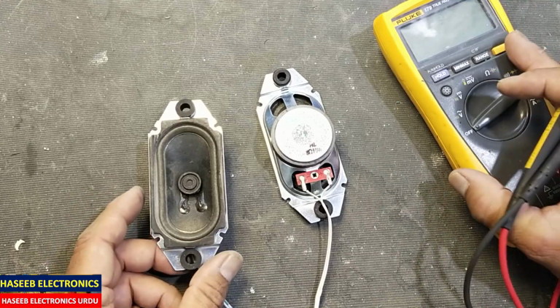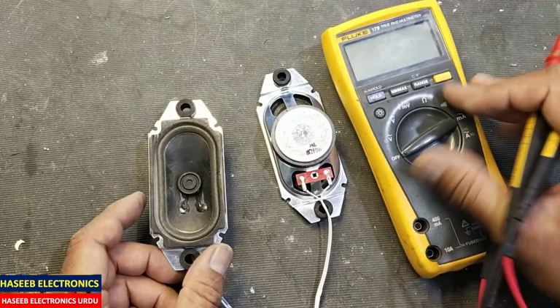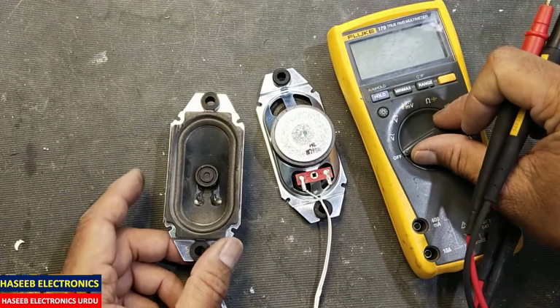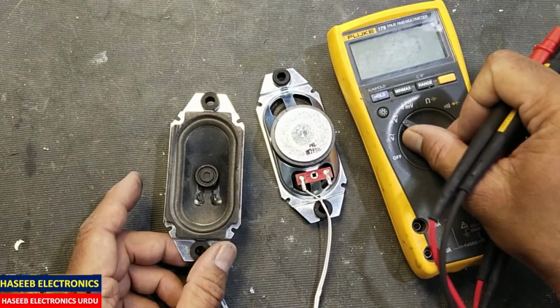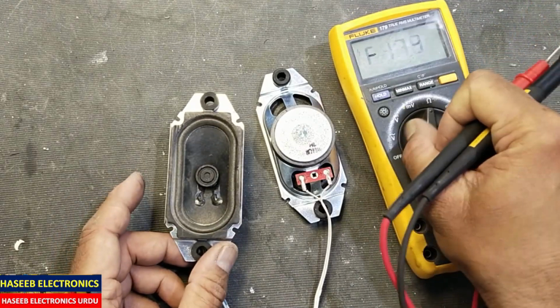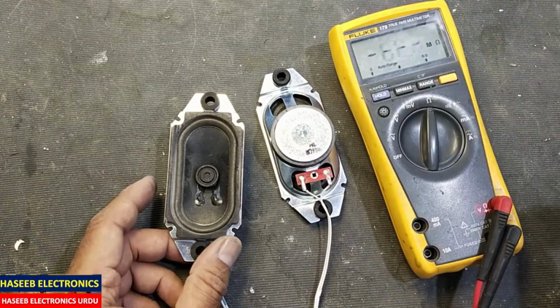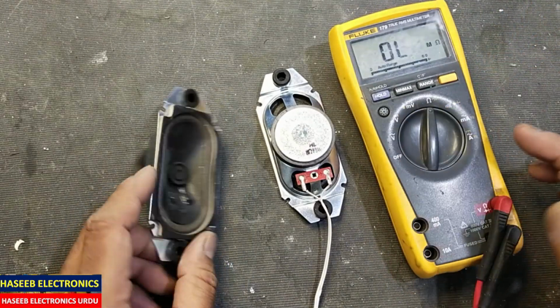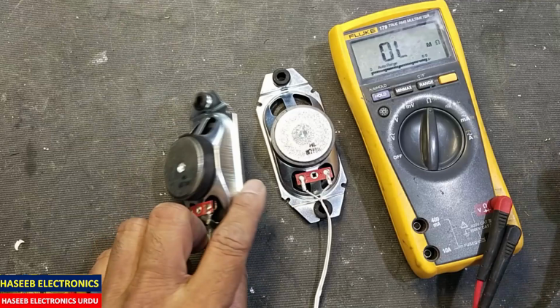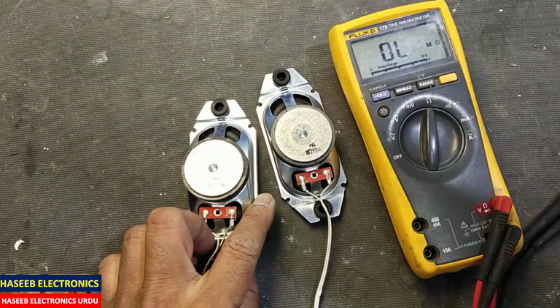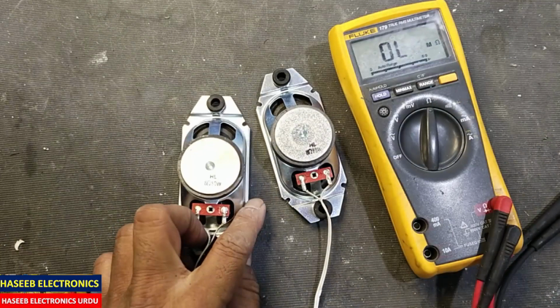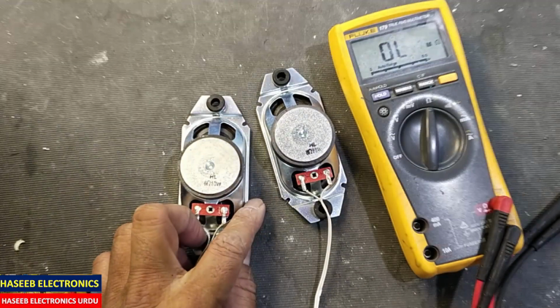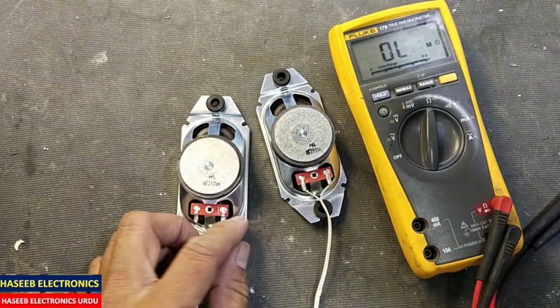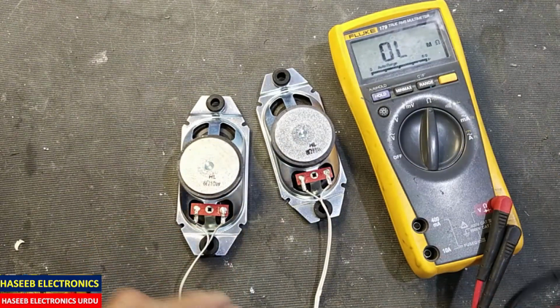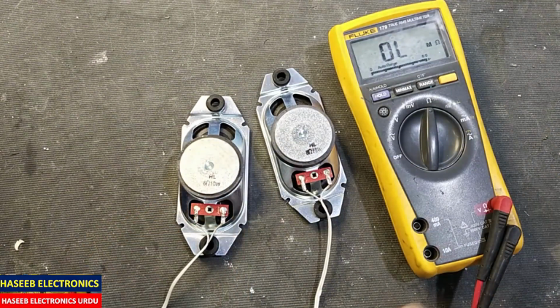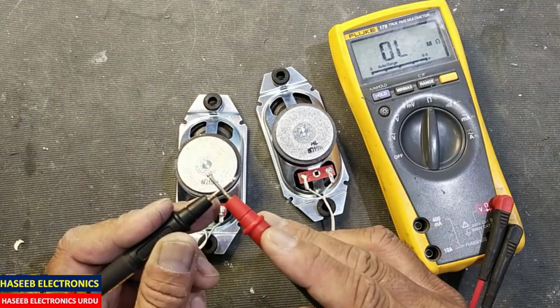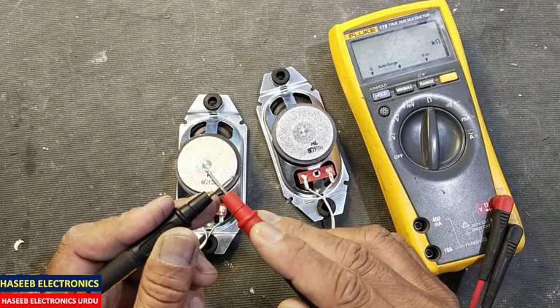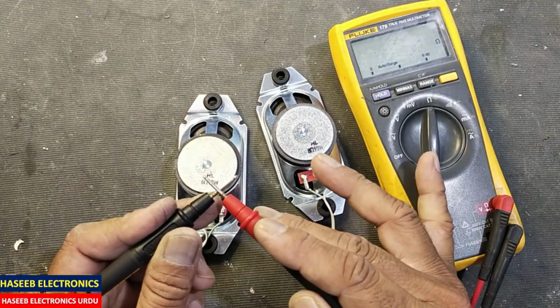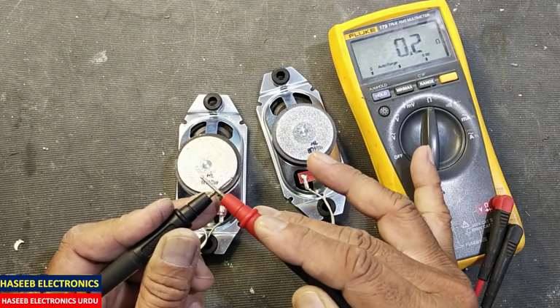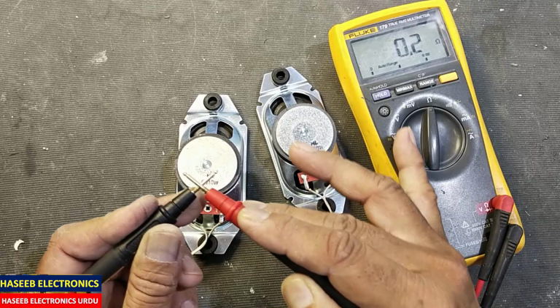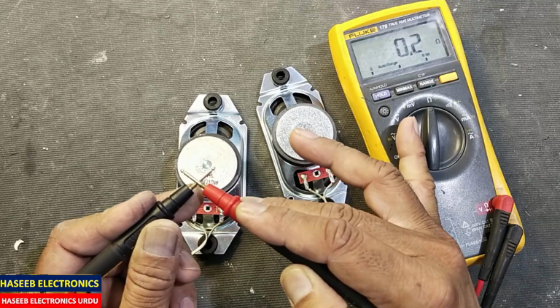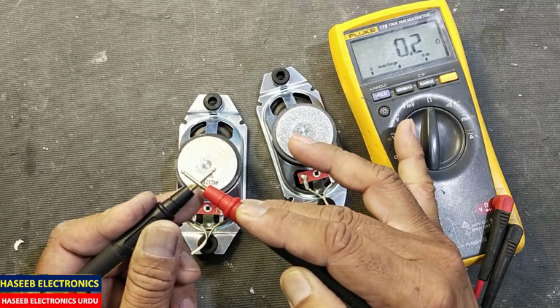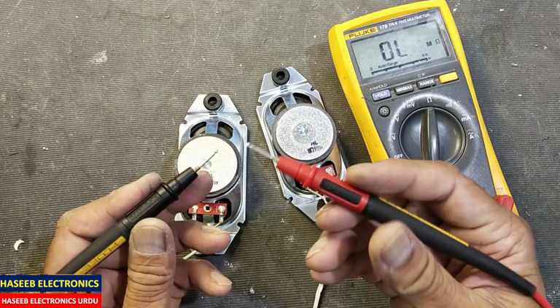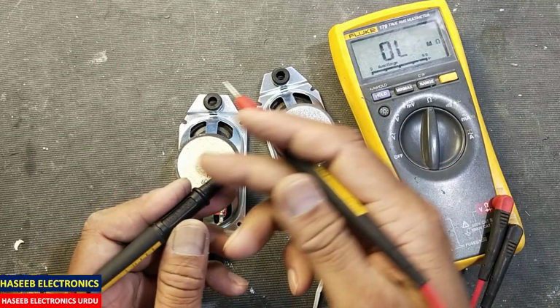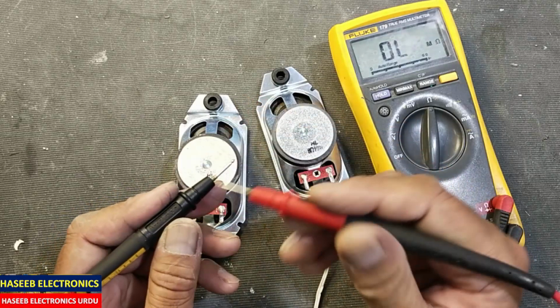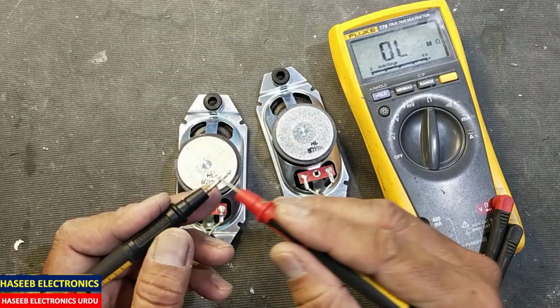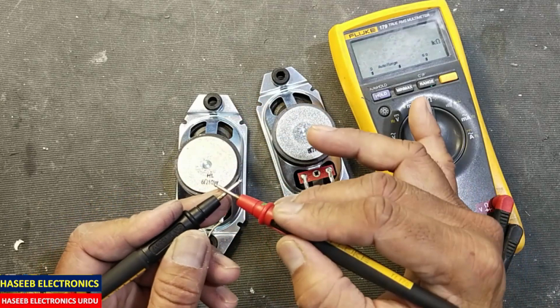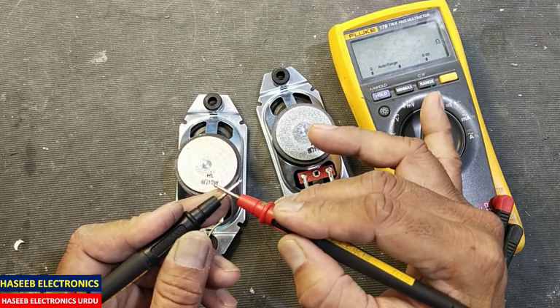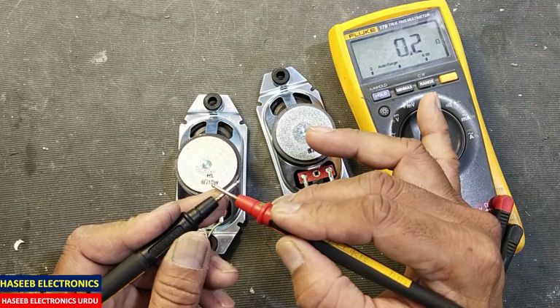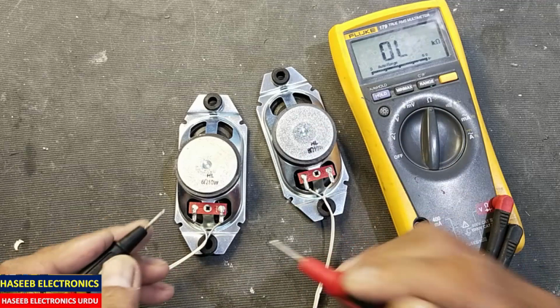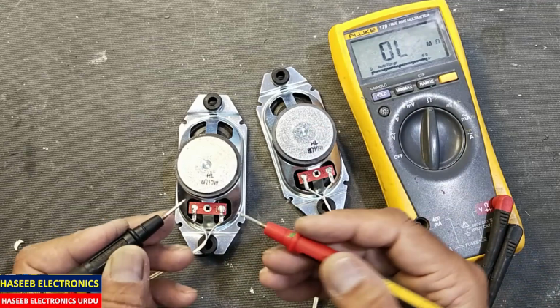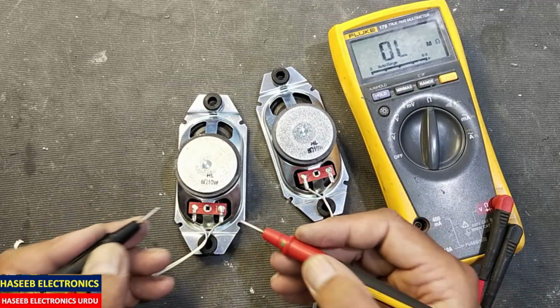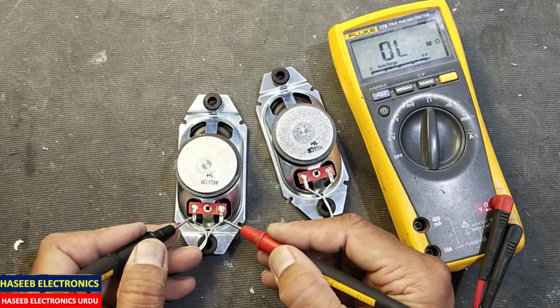Set the multimeter to ohms to check resistance. First check the multimeter accuracy — it reads 0.2 ohm, which is the resistance of the leads. That is 0.2 ohm. Now connect the multimeter across the terminals of the speaker.